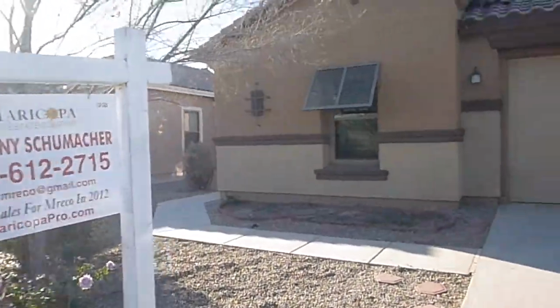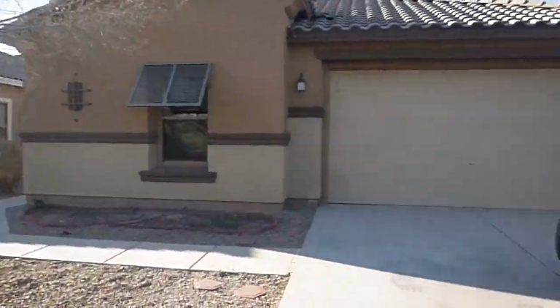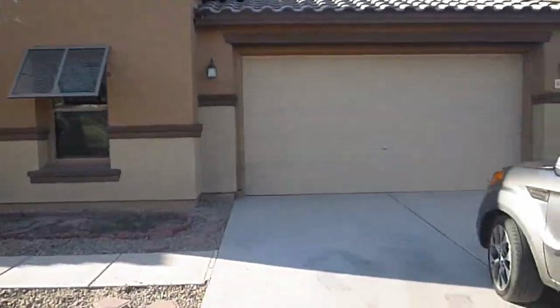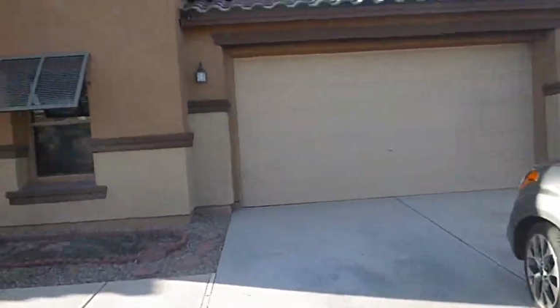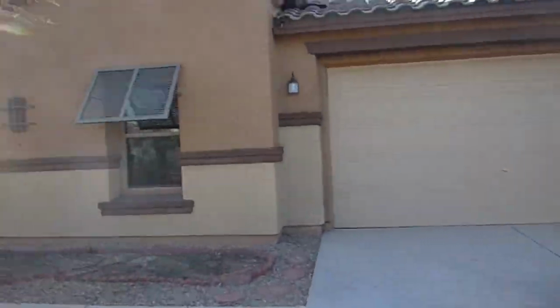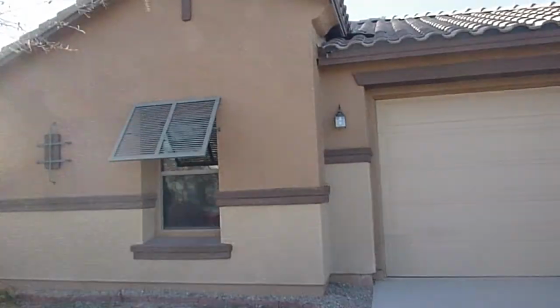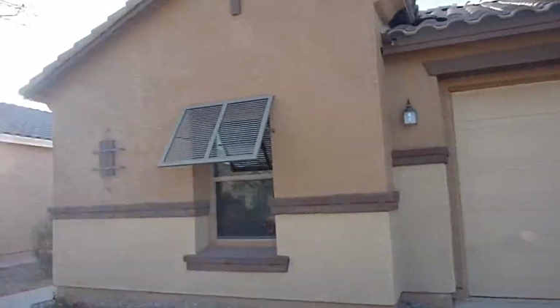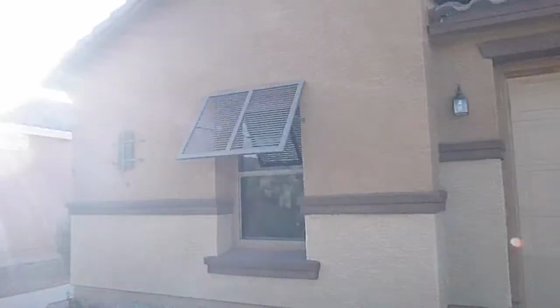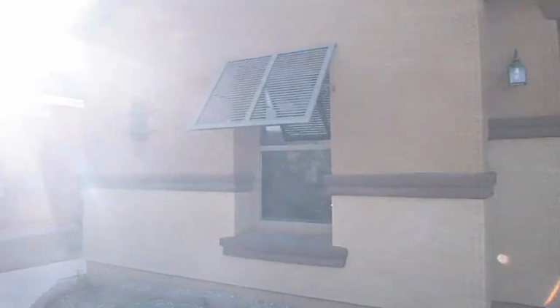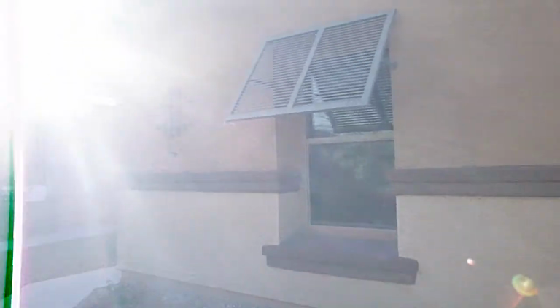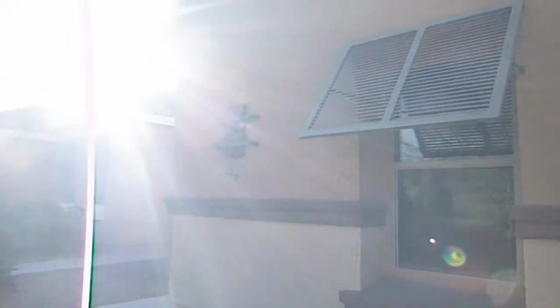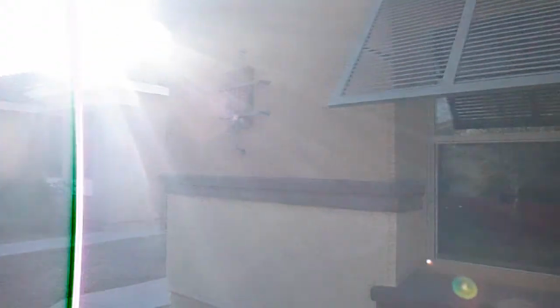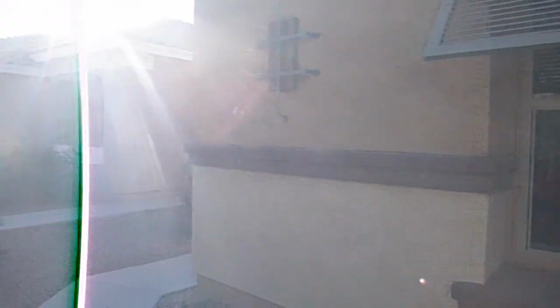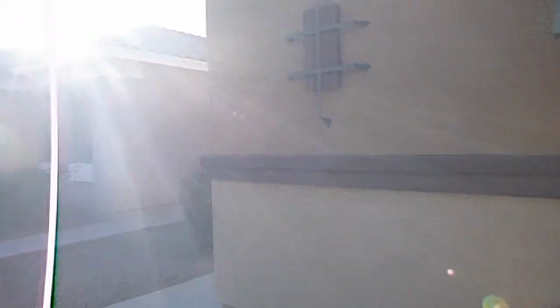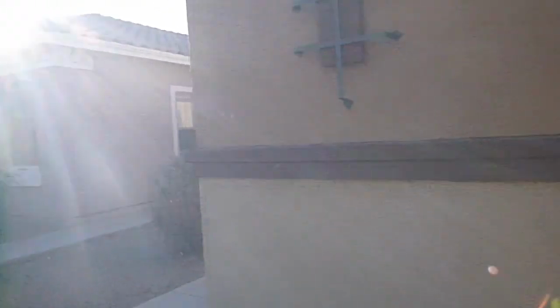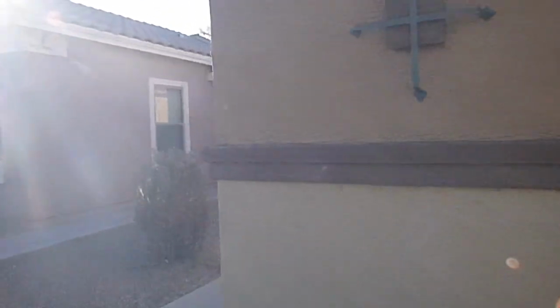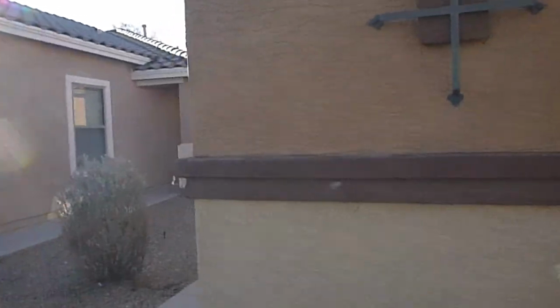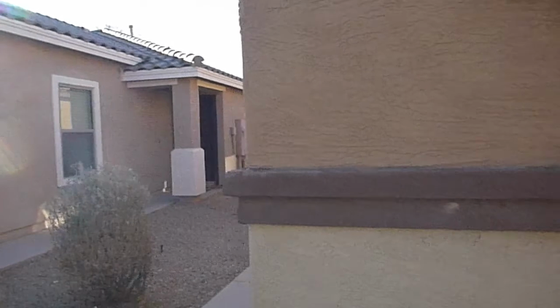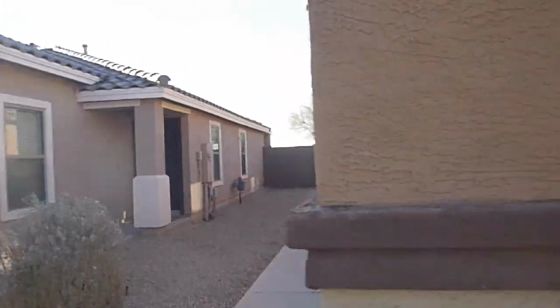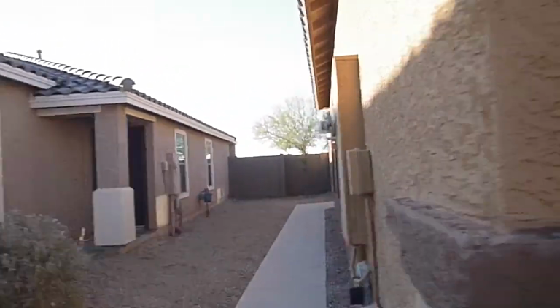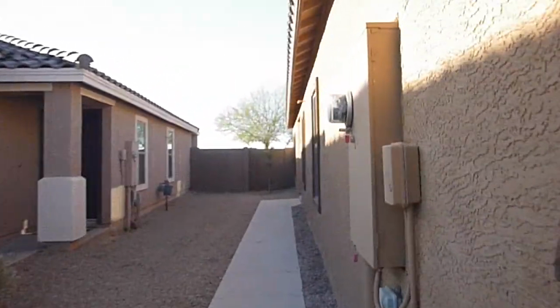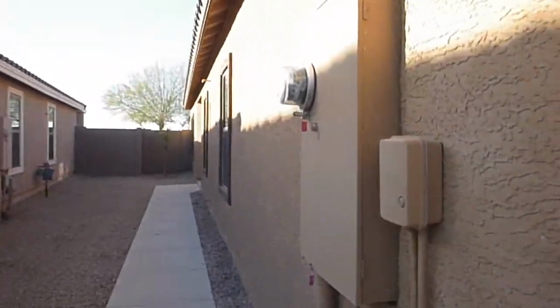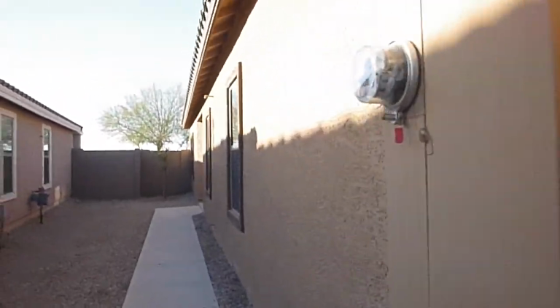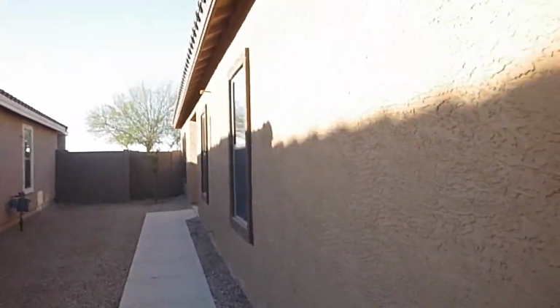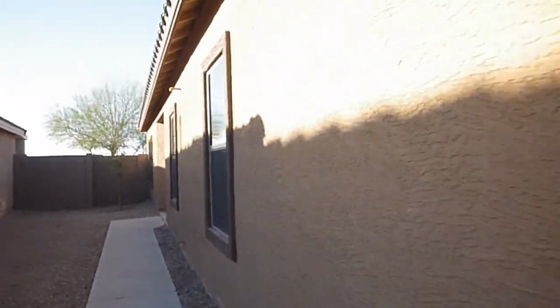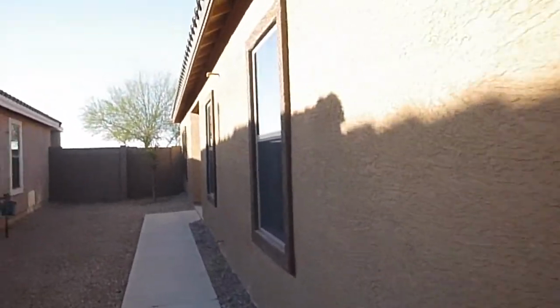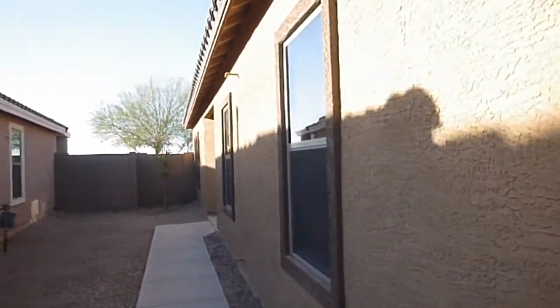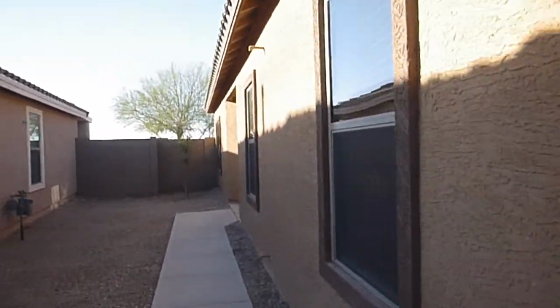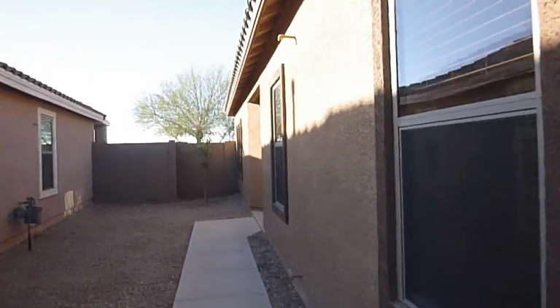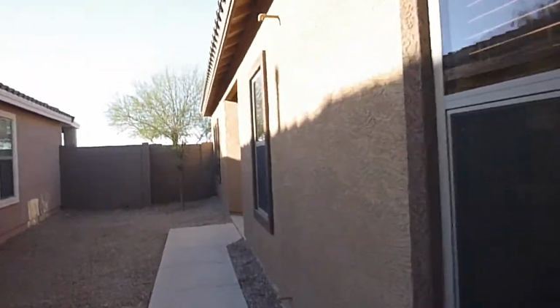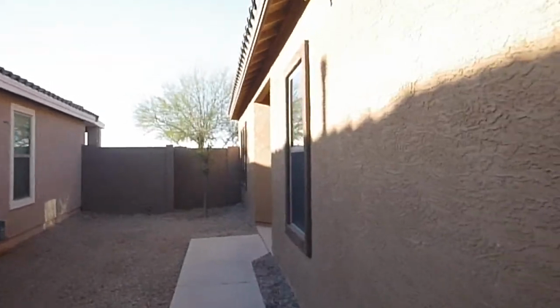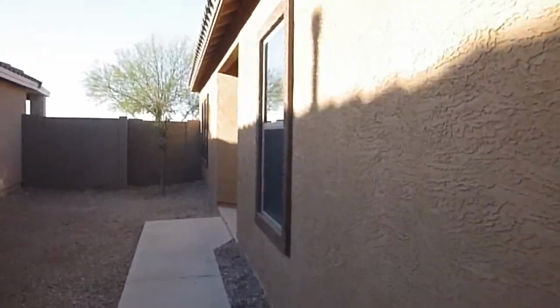Here we are at 40167 Mary Lou, Desert Passage. 1900 square foot, single-level, four-bedroom, two-bath, south-facing backyard.